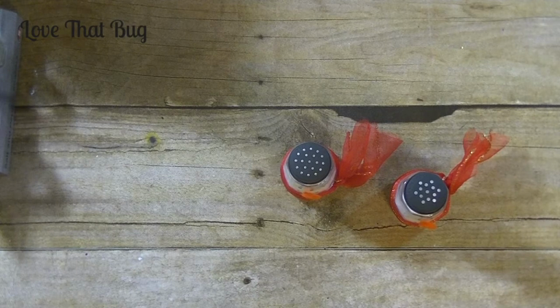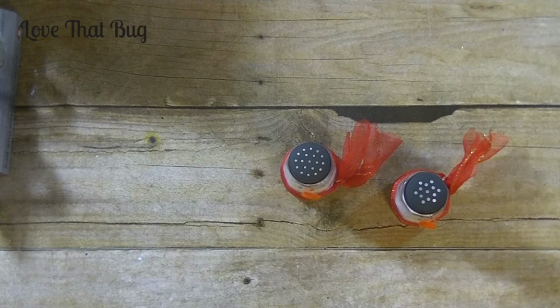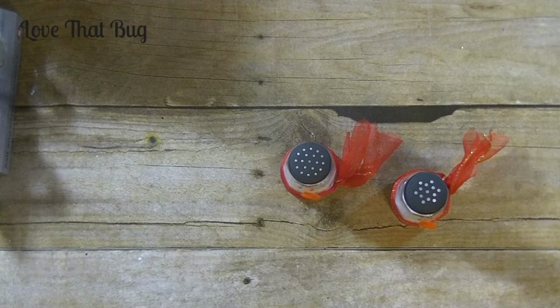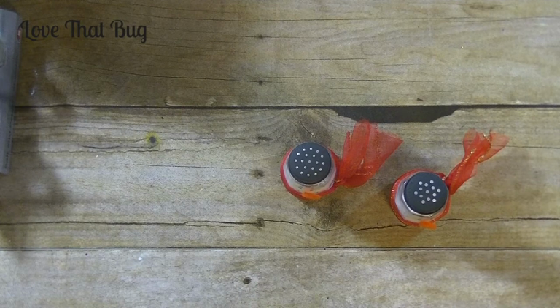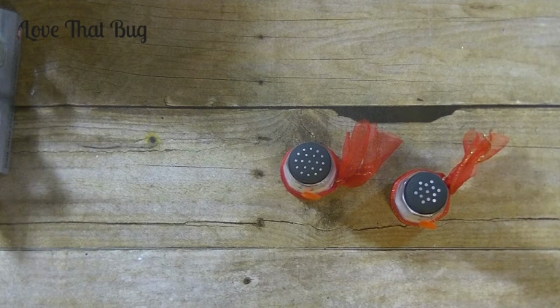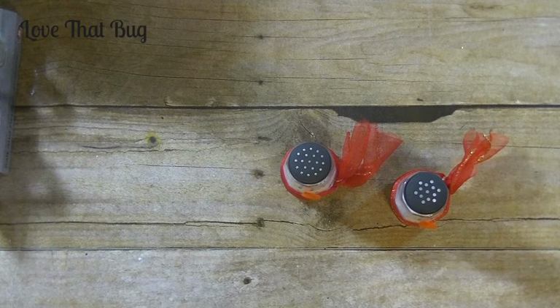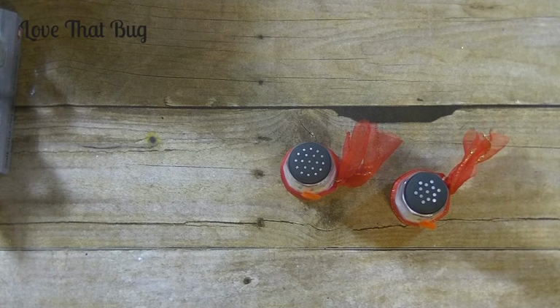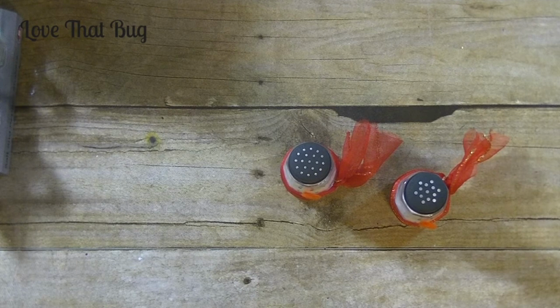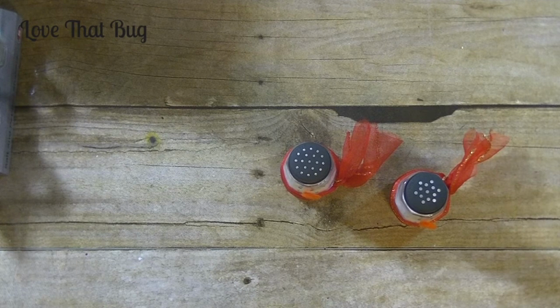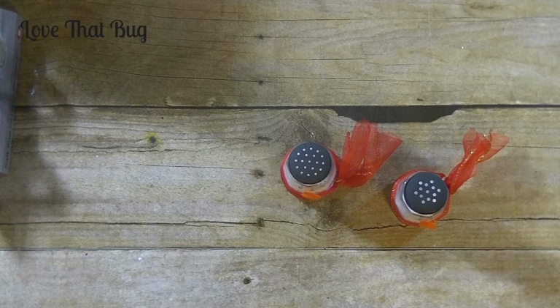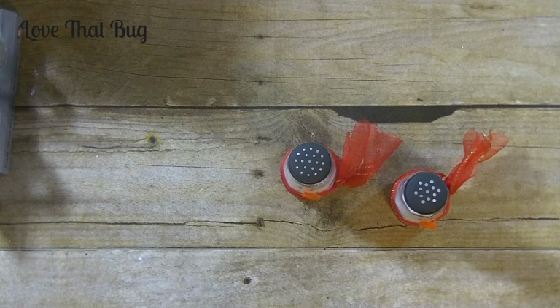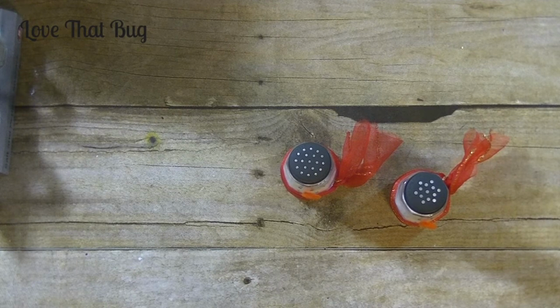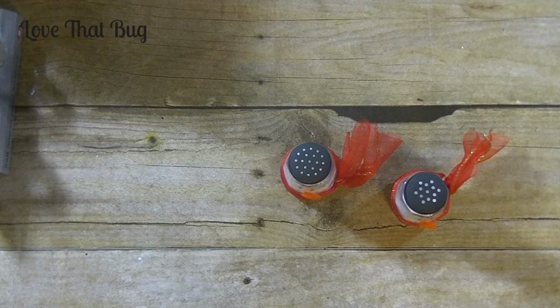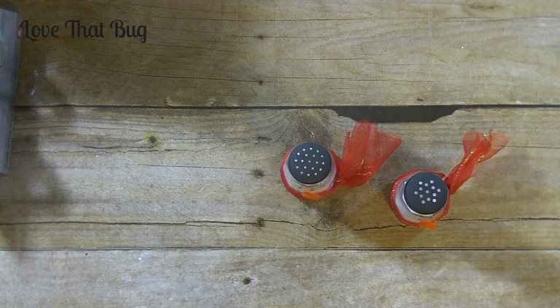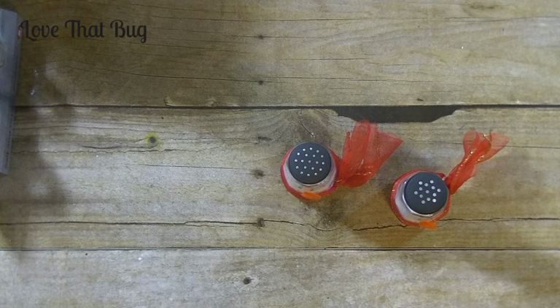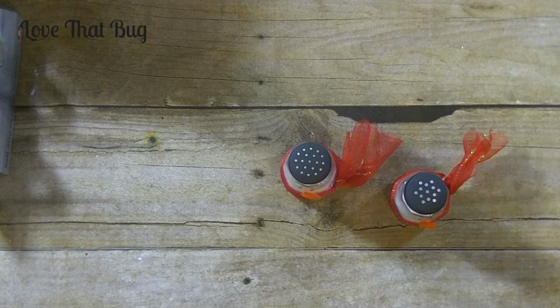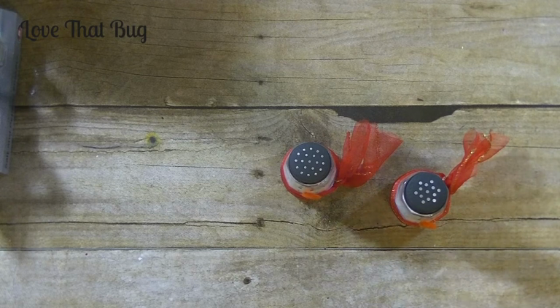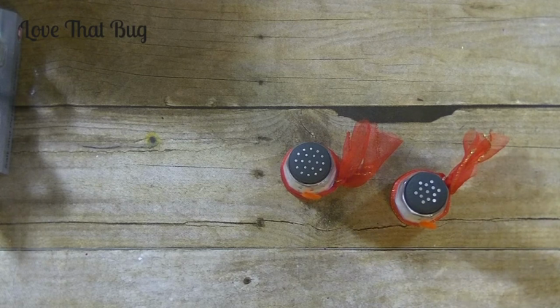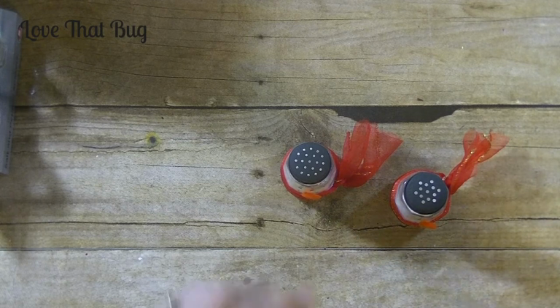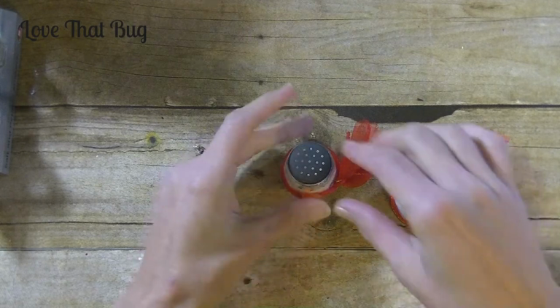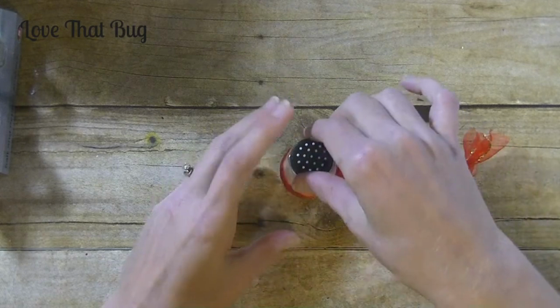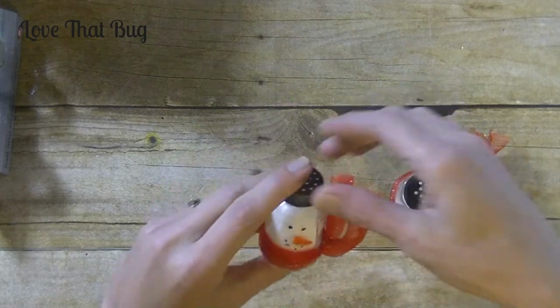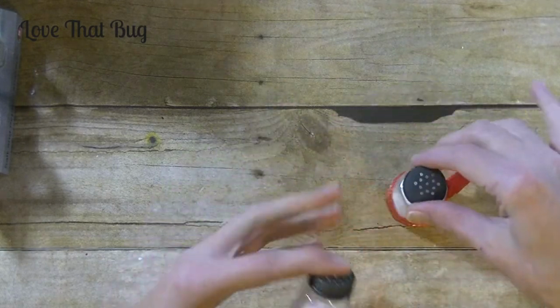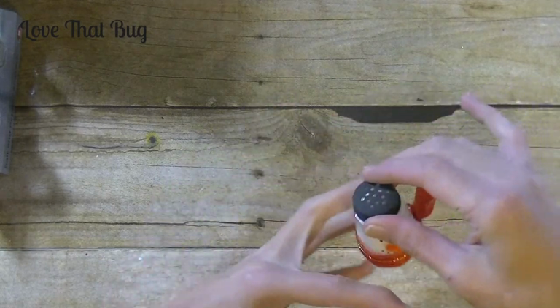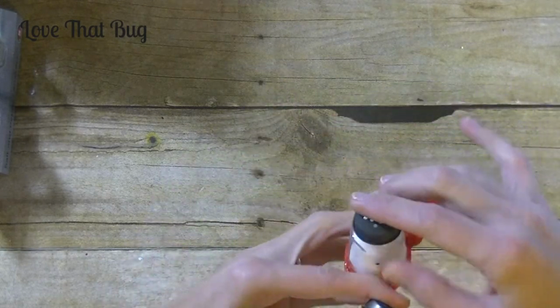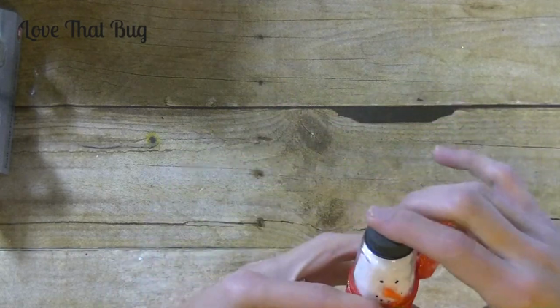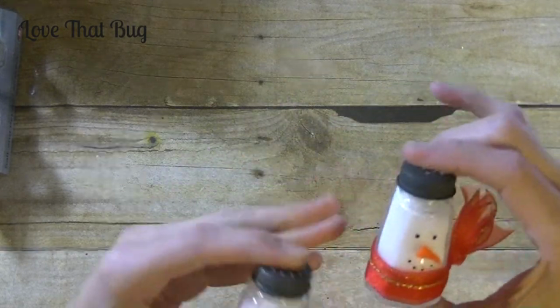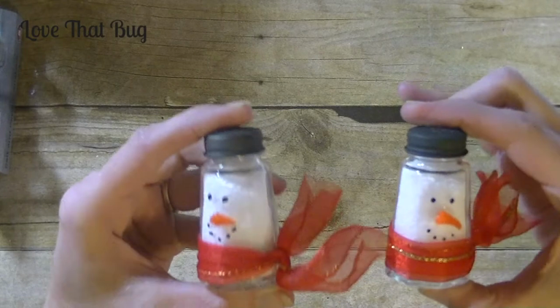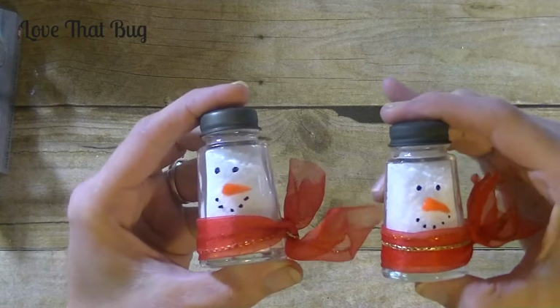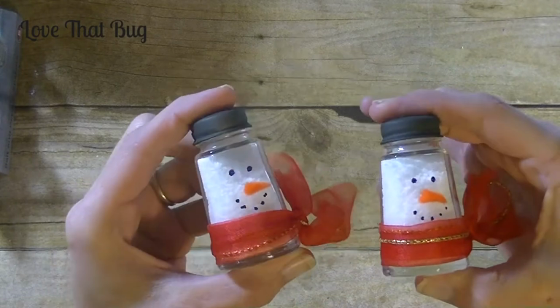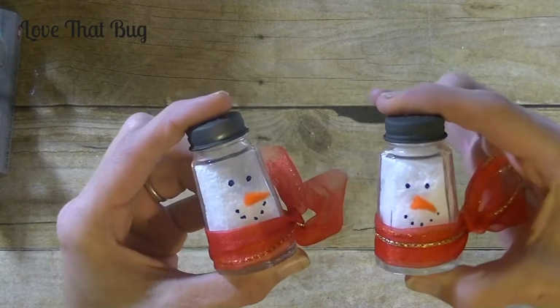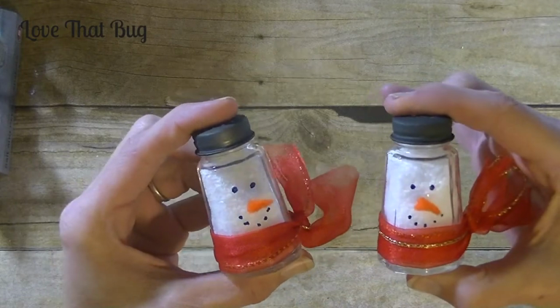Hey guys, it's me Stace. Welcome back to another Friday P.I.P., which is our Pinterest inspired project. Today's project is super easy — we are making snowmen from salt and pepper shakers. Aren't they adorable?